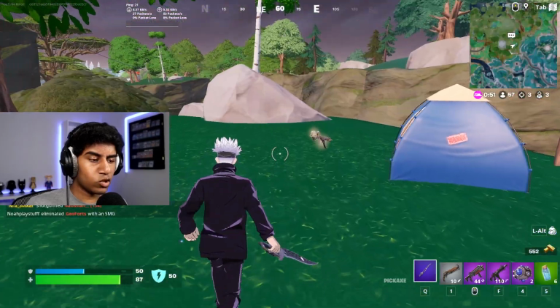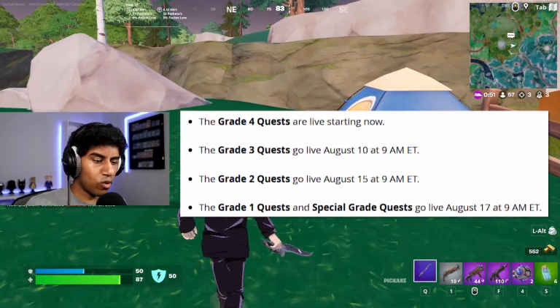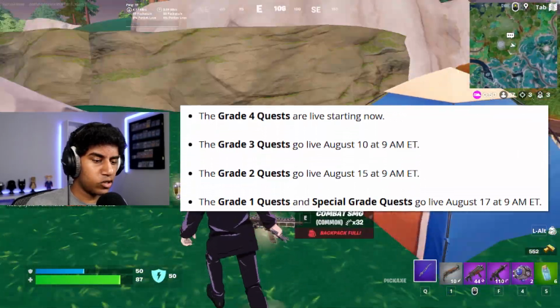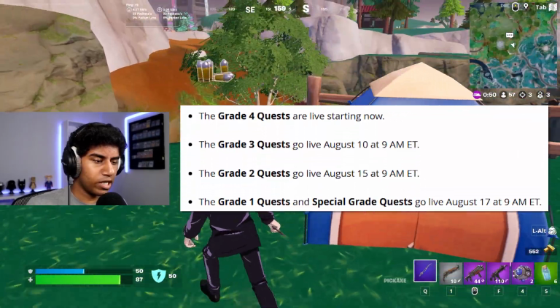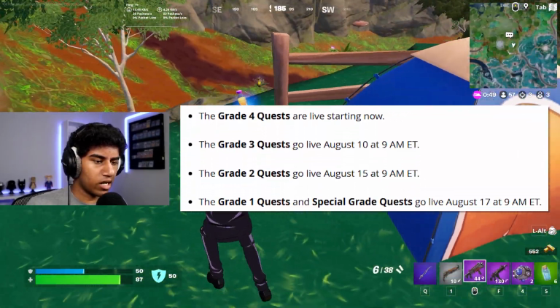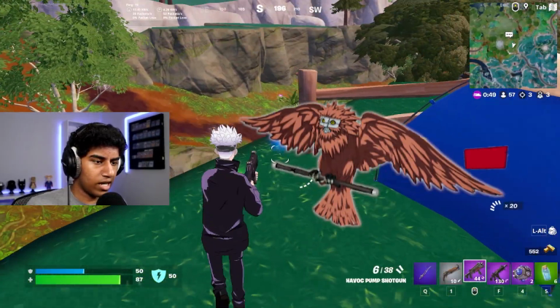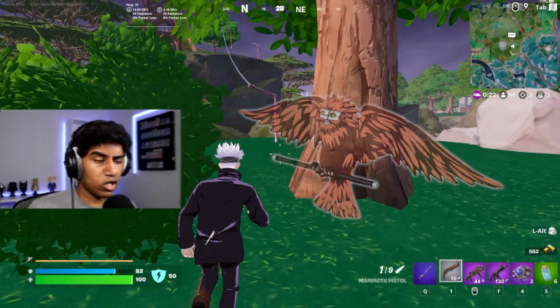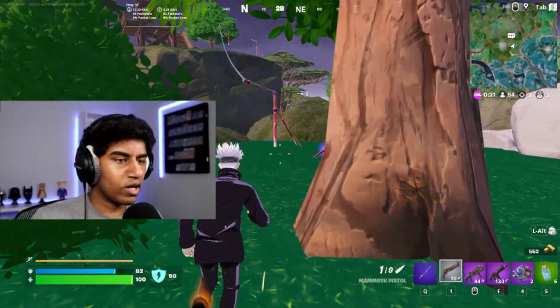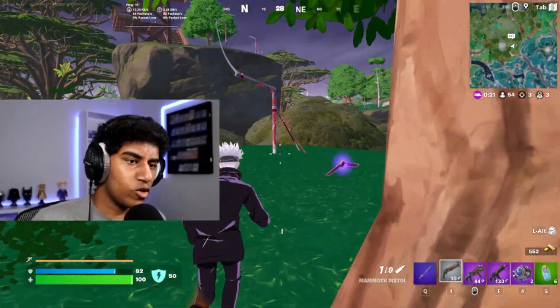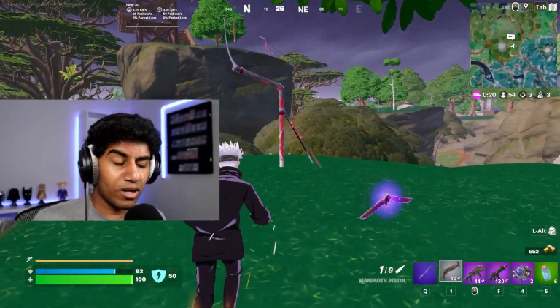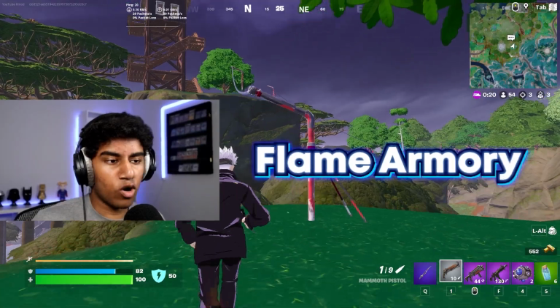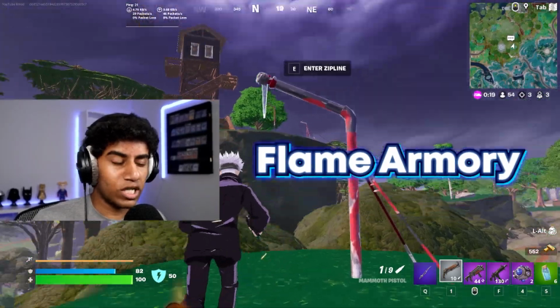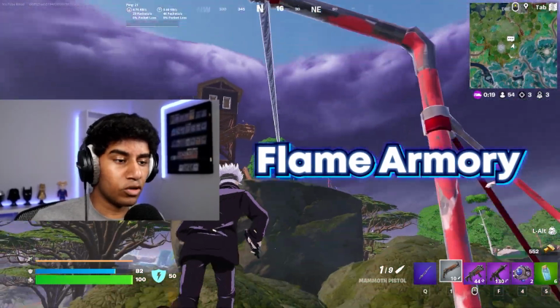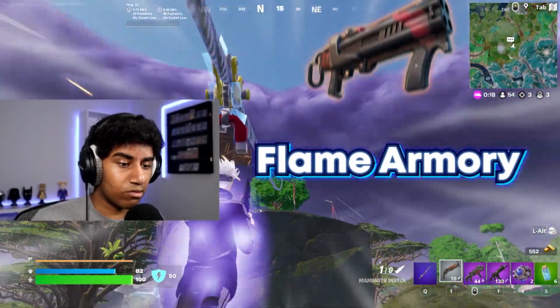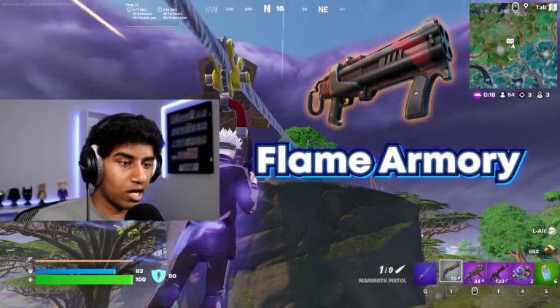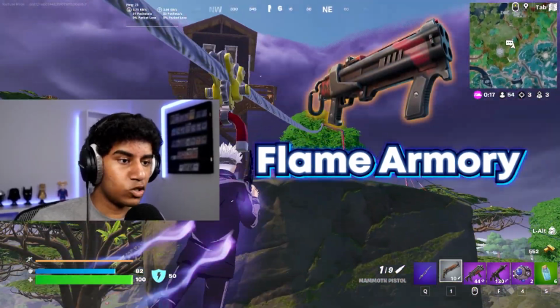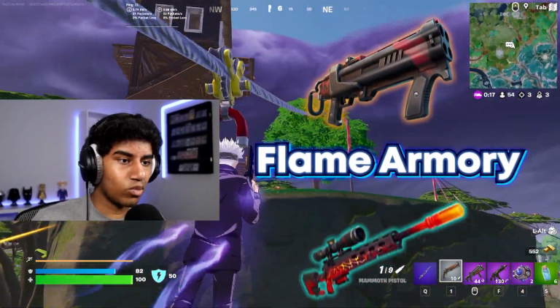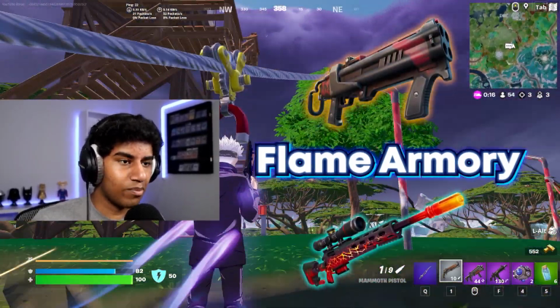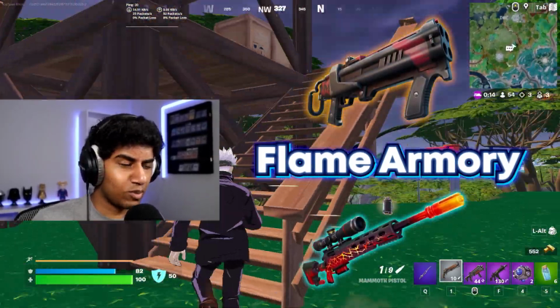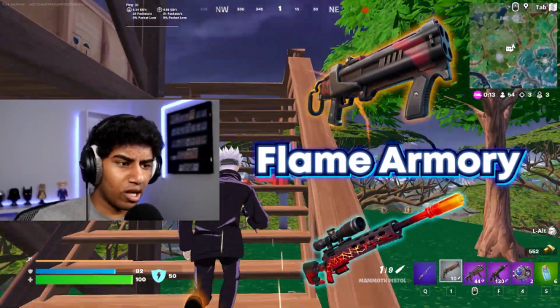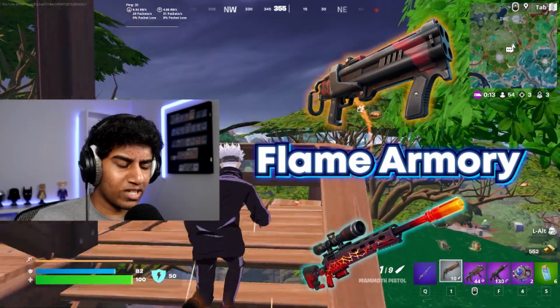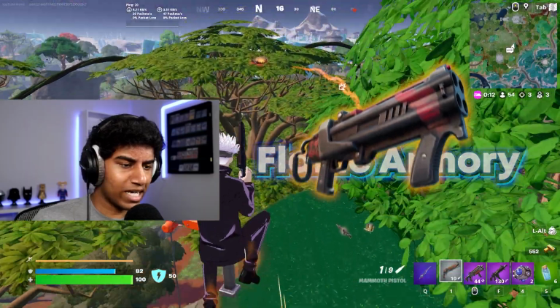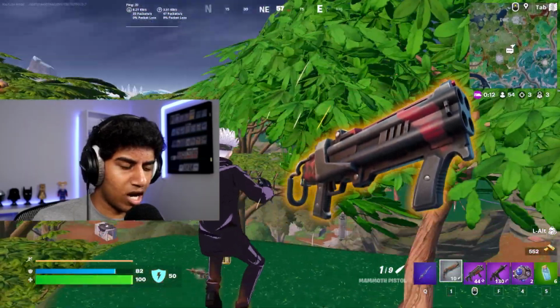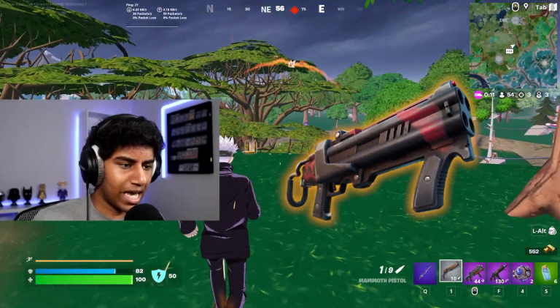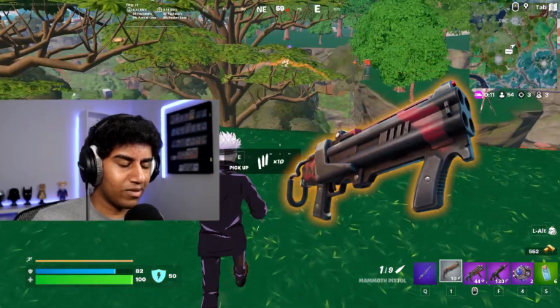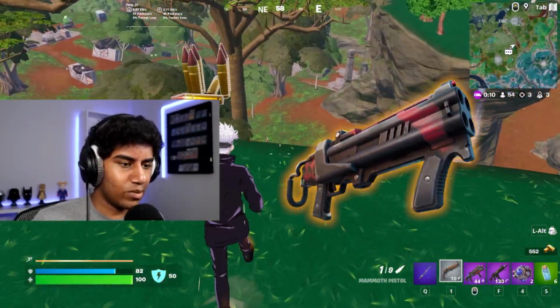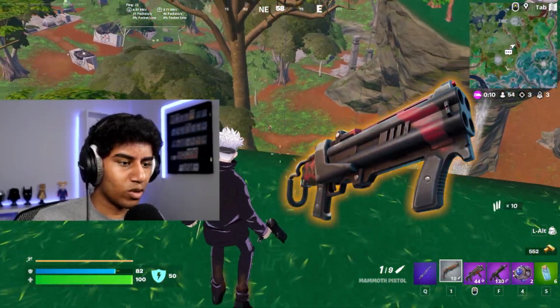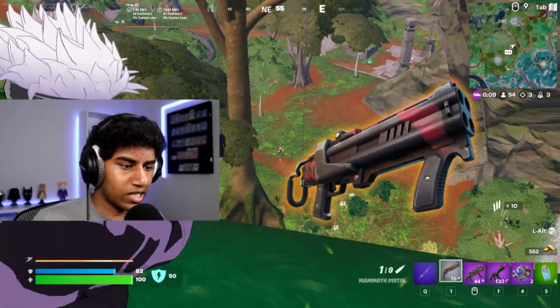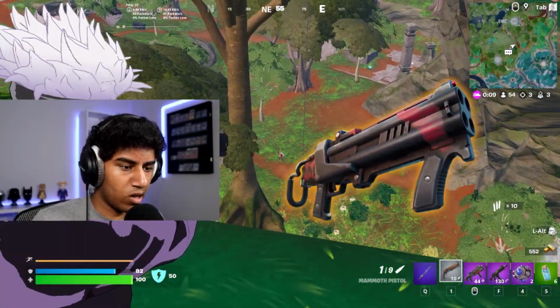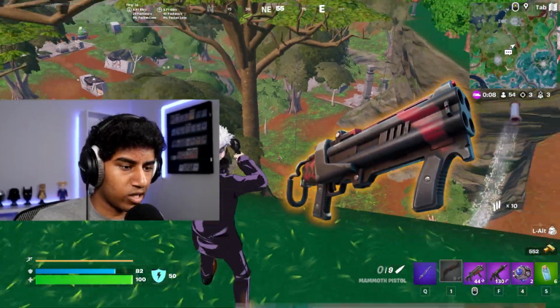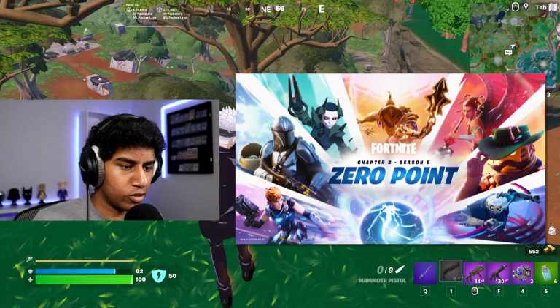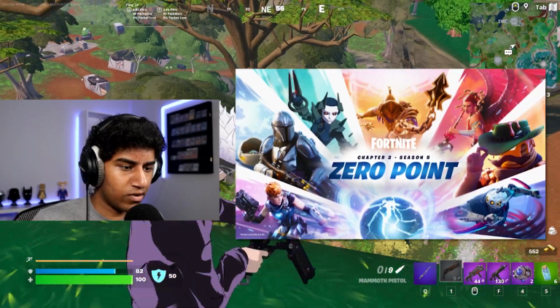There's also a free questline that you can complete to unlock a glider. We also got one brand new augment — flame armory — which gives you both the dragon breath shotgun and the dragon breath sniper. It's been so long since we've seen the dragon breath shotgun in the game. I believe the last time we saw it was when it first came out all the way back in chapter 2 season 5.